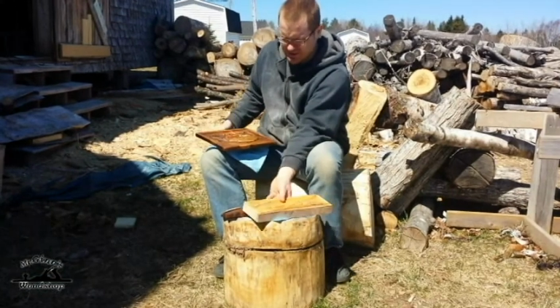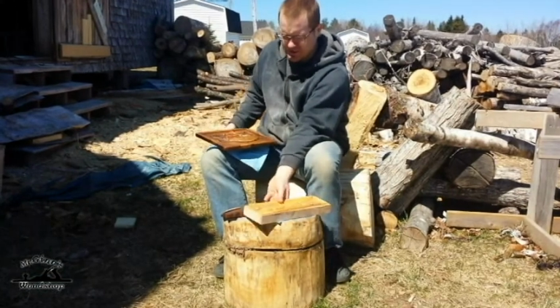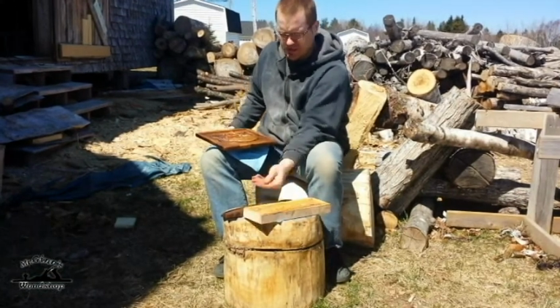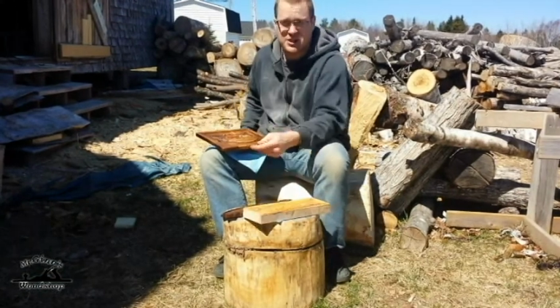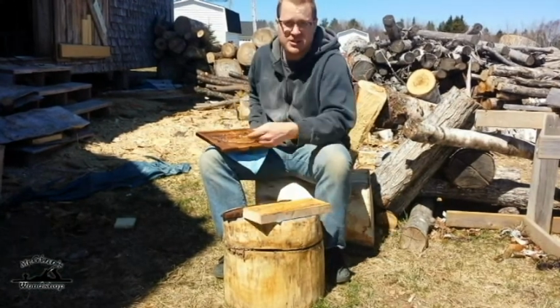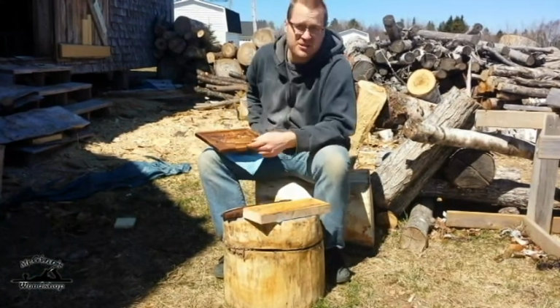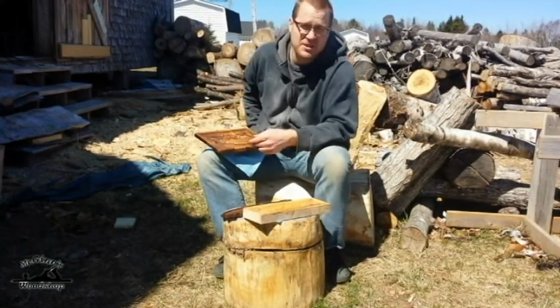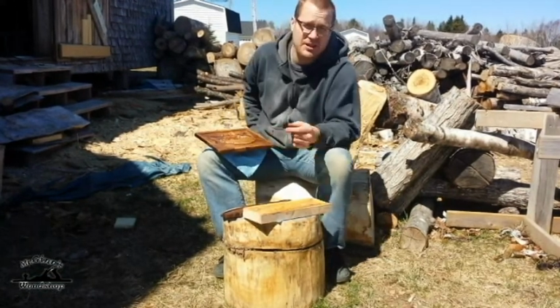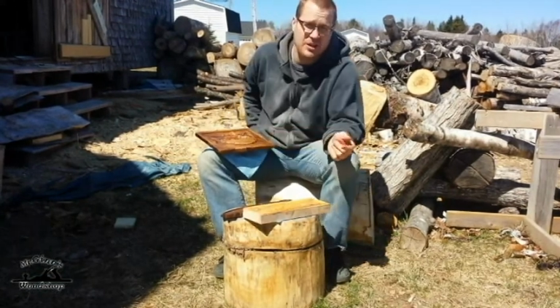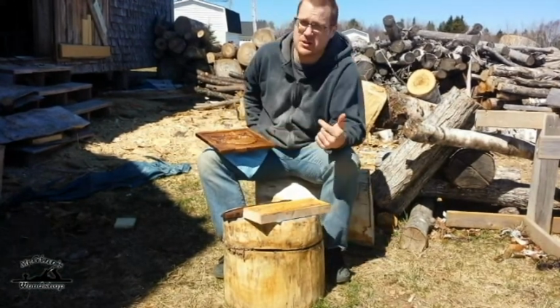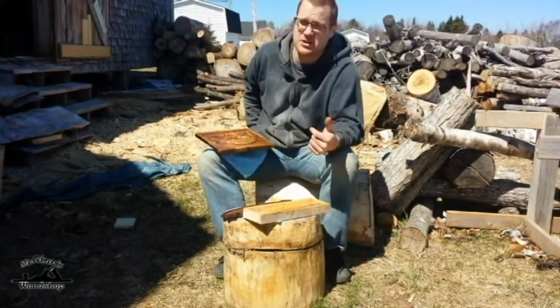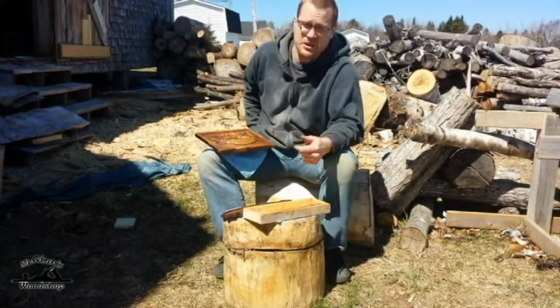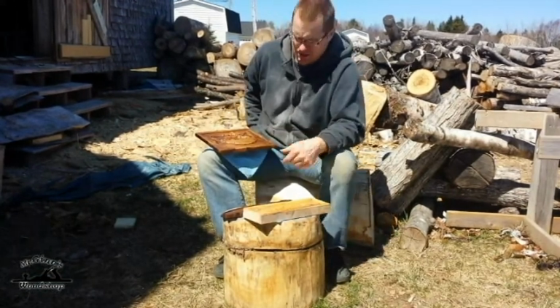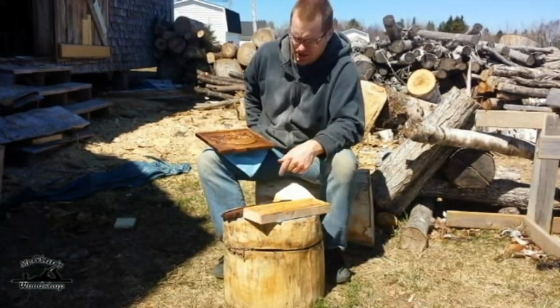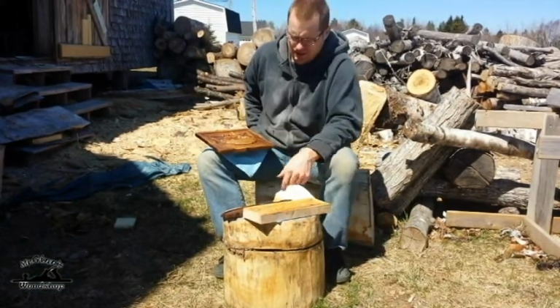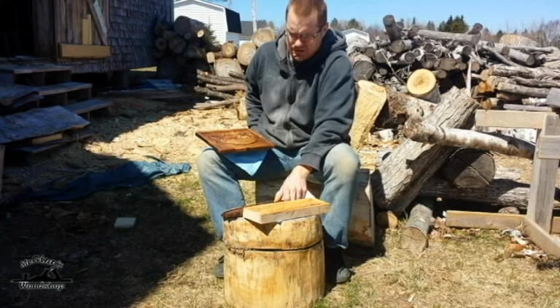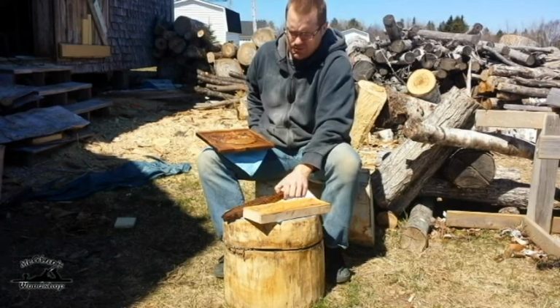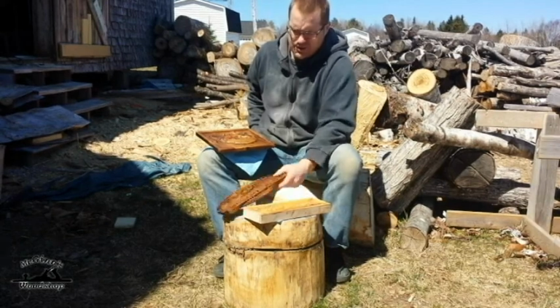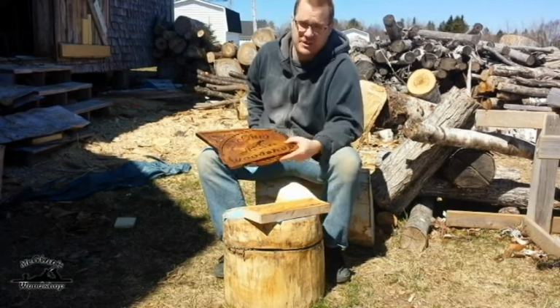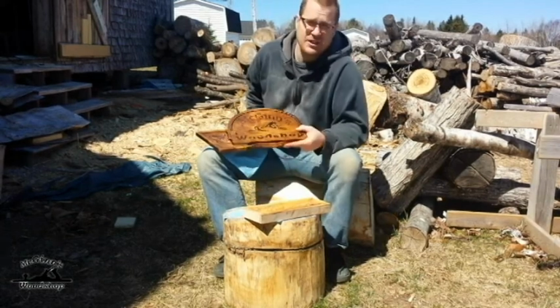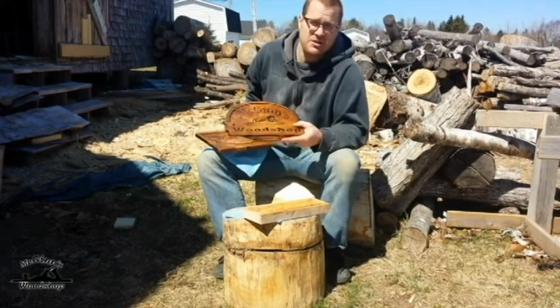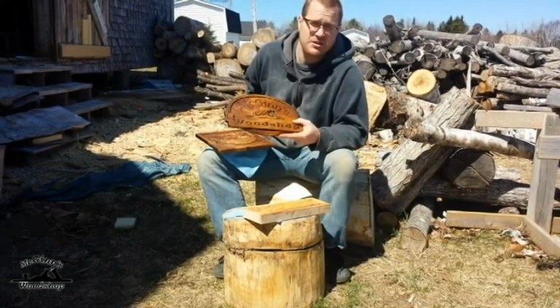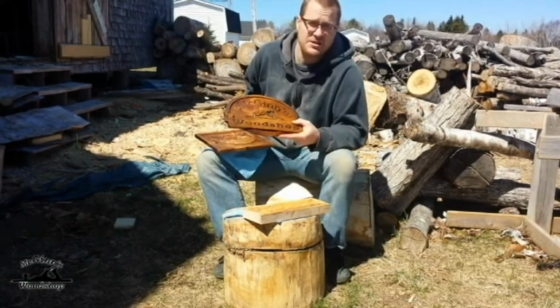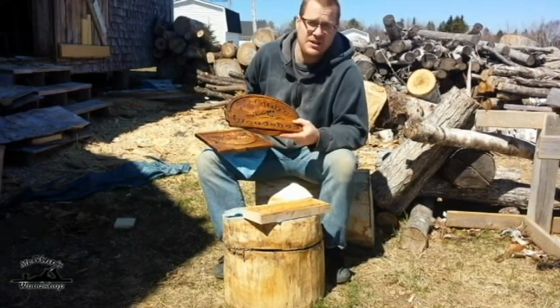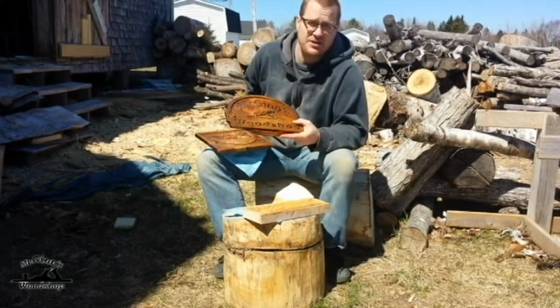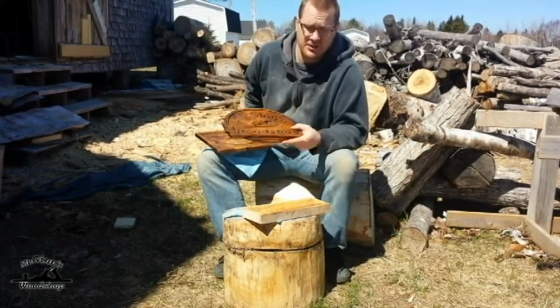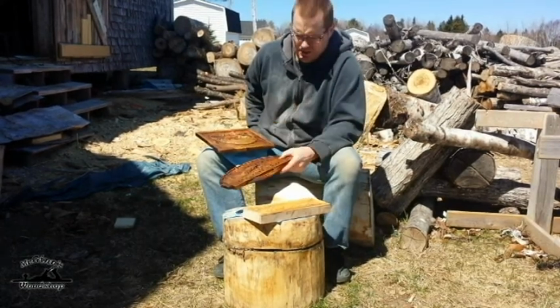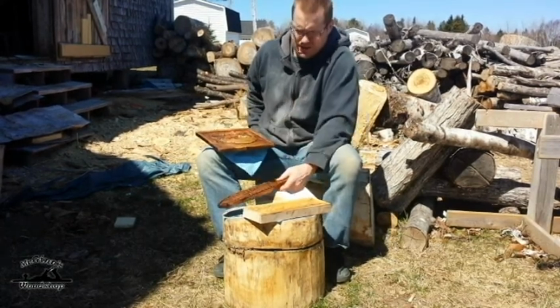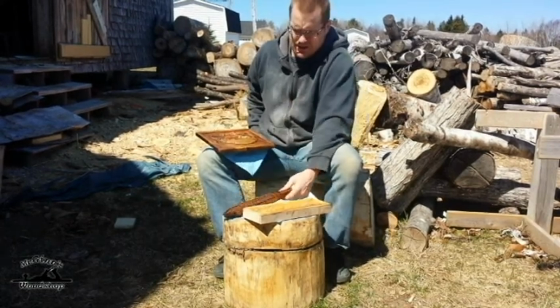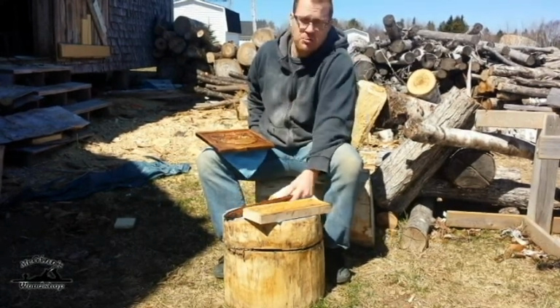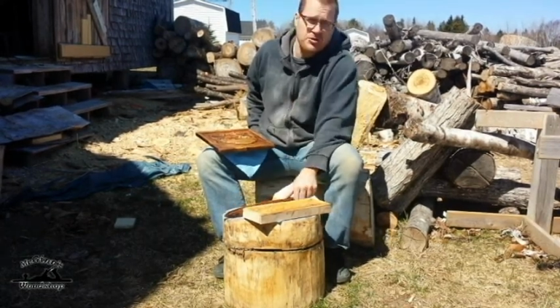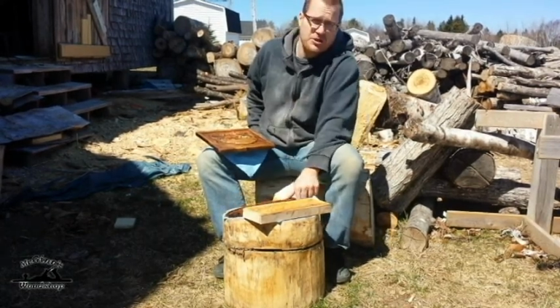So anyway, I won't hold you any longer. Let's go ahead and watch my sign get cut out here and you can see the action. I hope you enjoy the show.